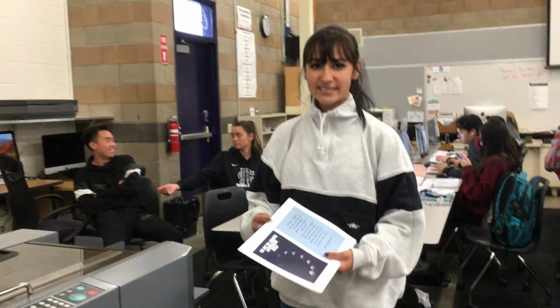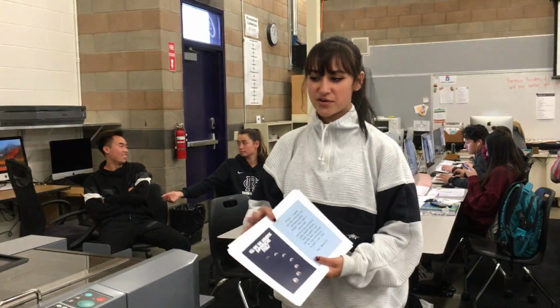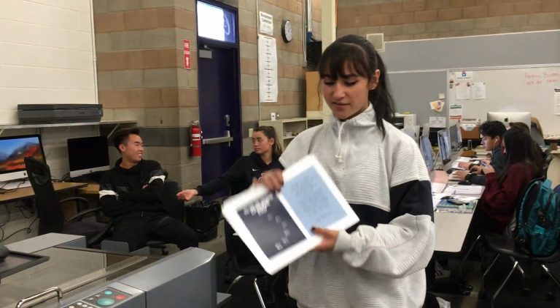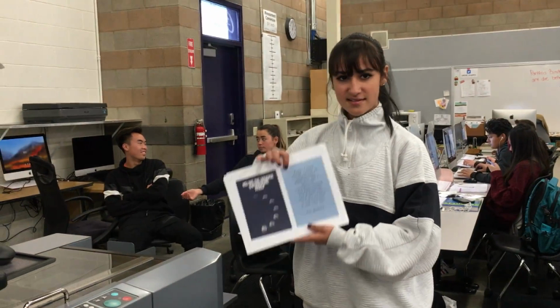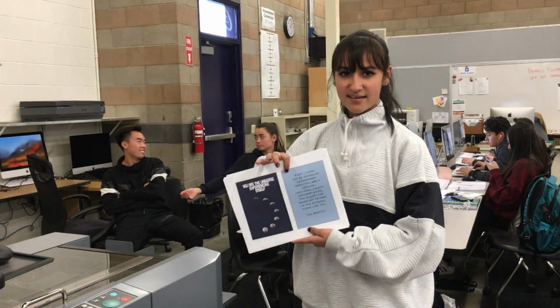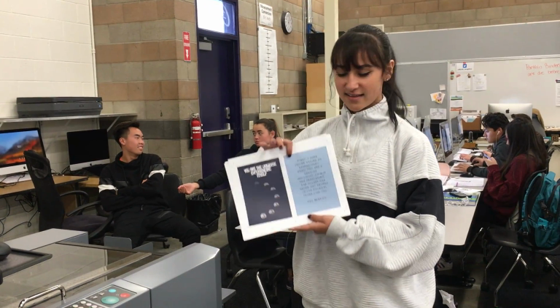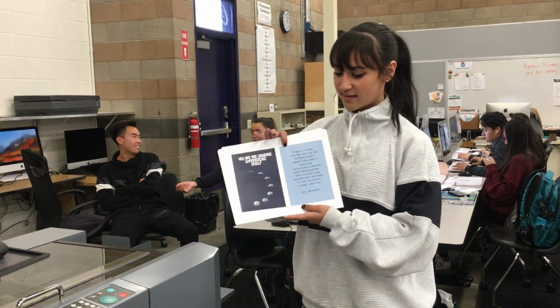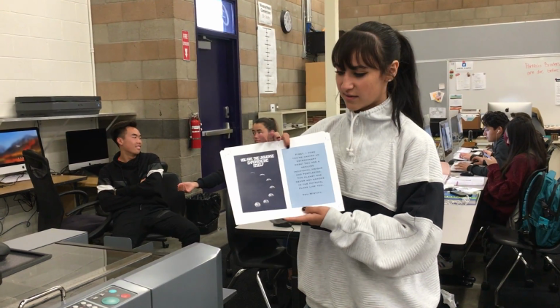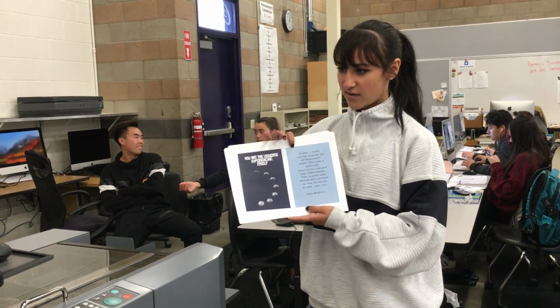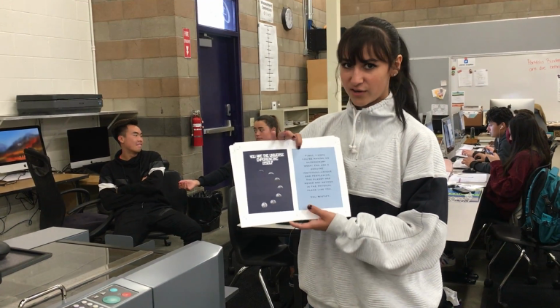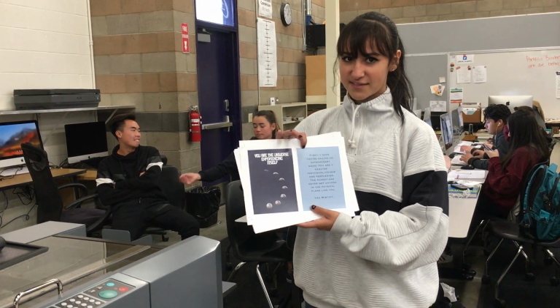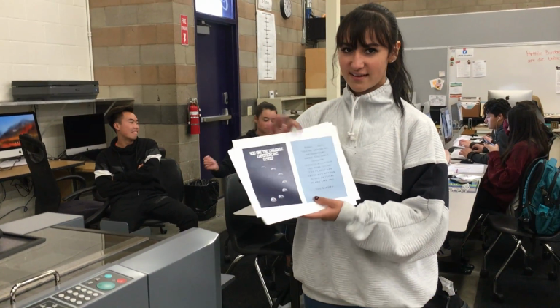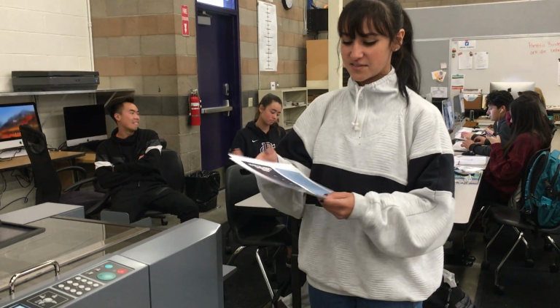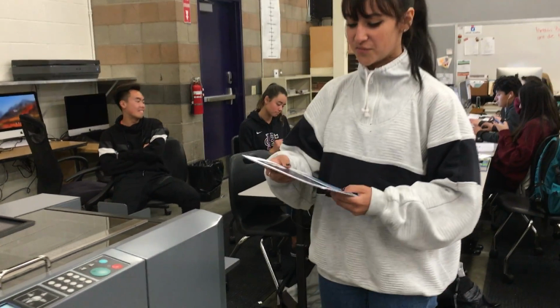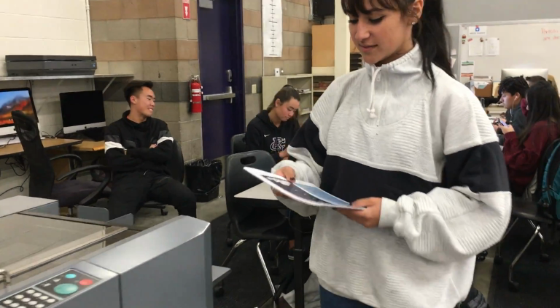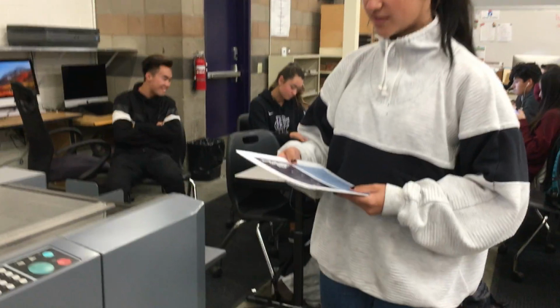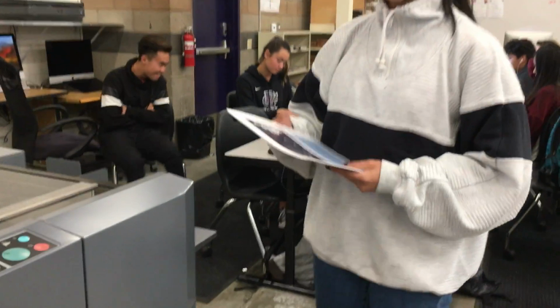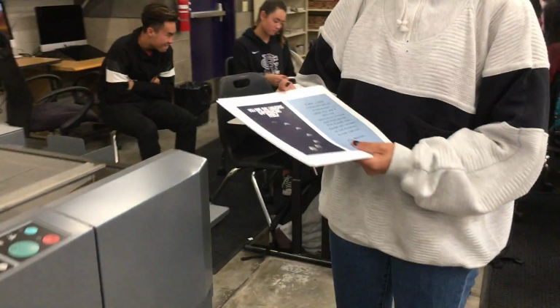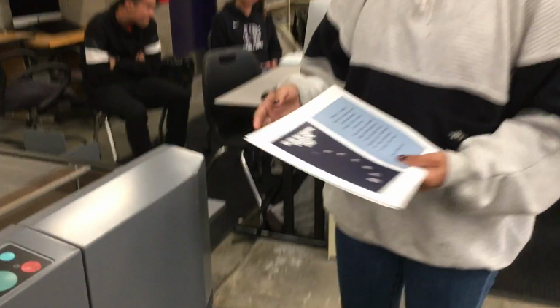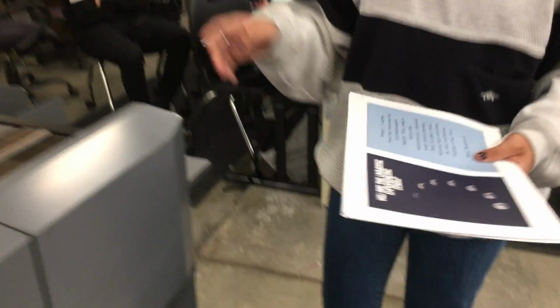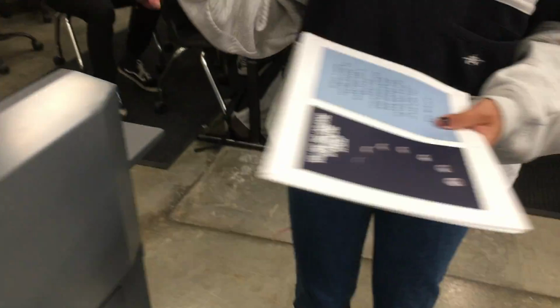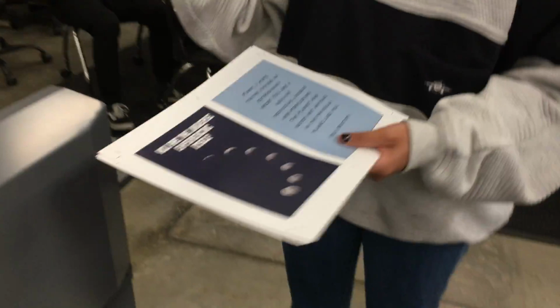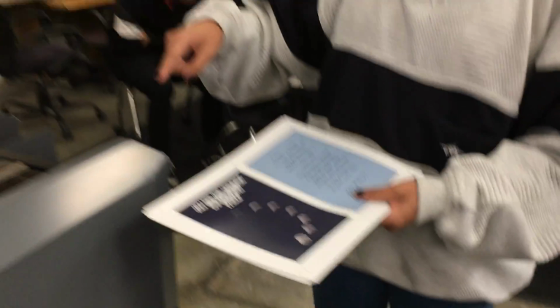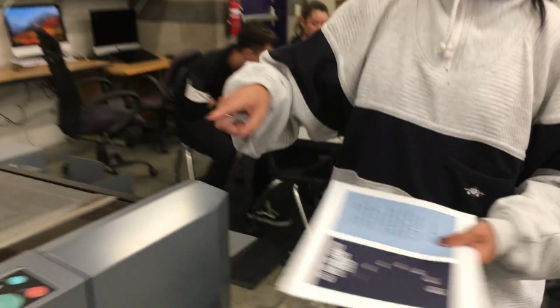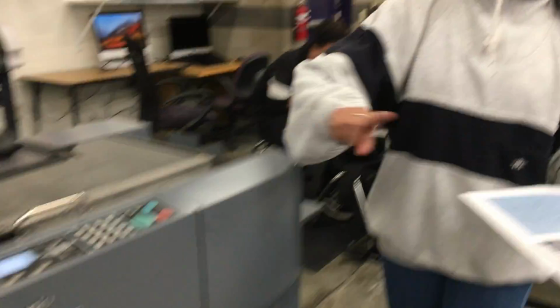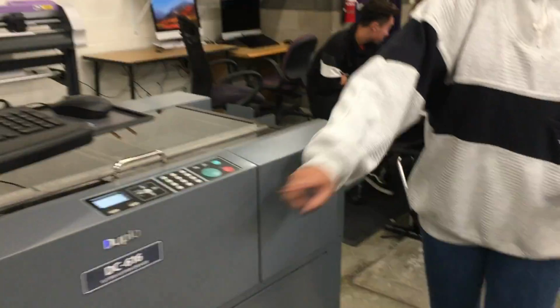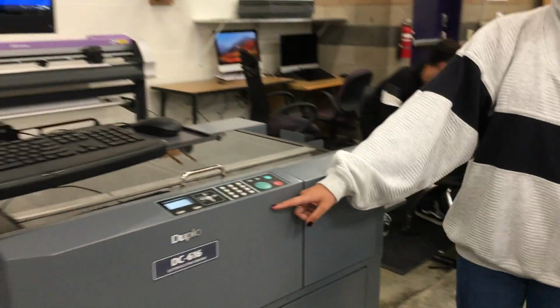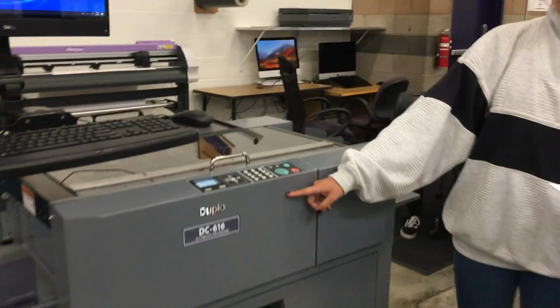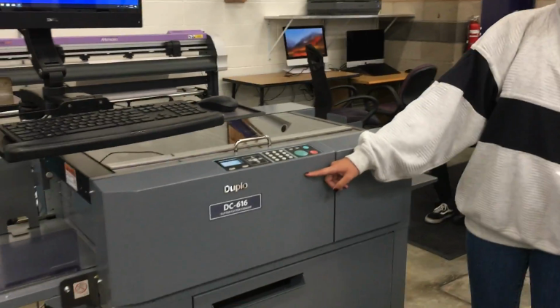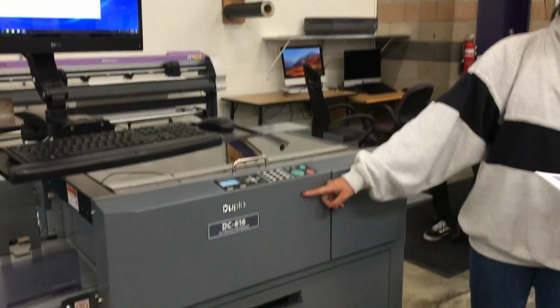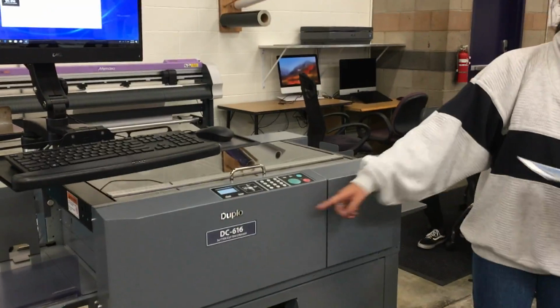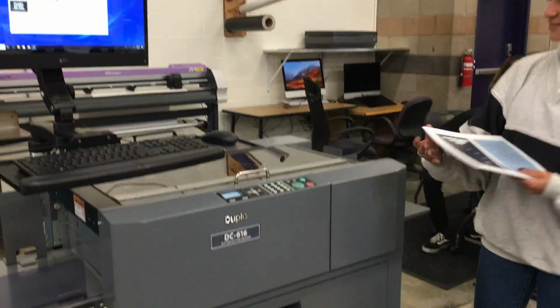I've designed greeting cards in our graphics class using Adobe Illustrator, and we're going to be cutting them today on a Duplo slitter-cutter creaser.